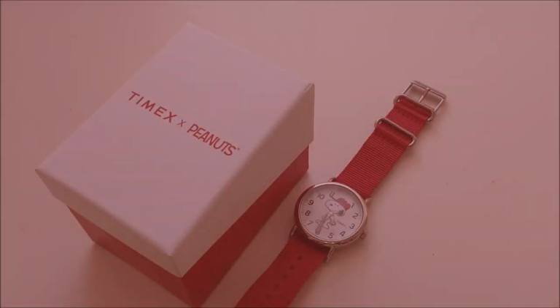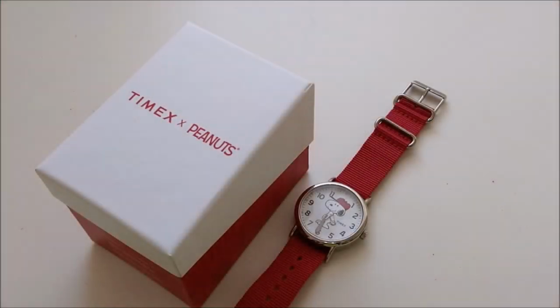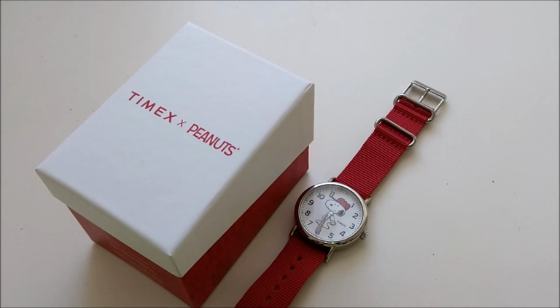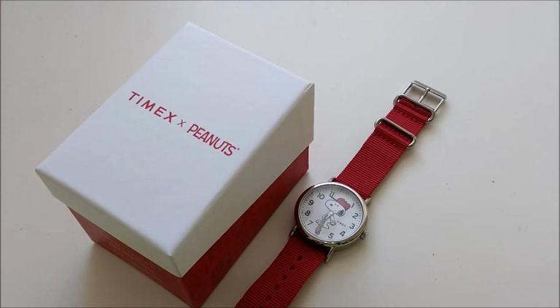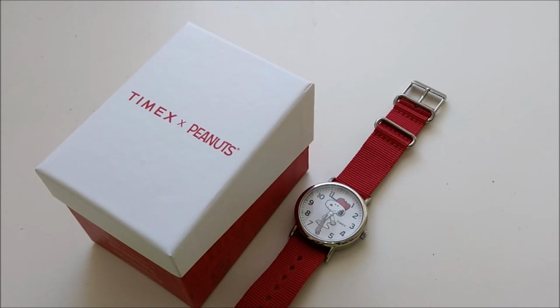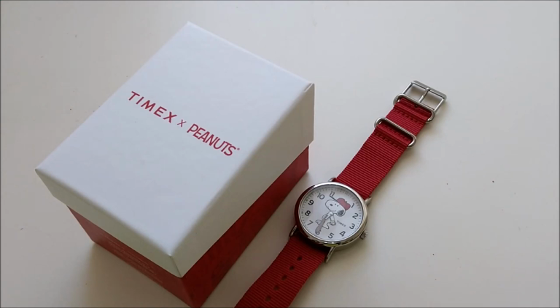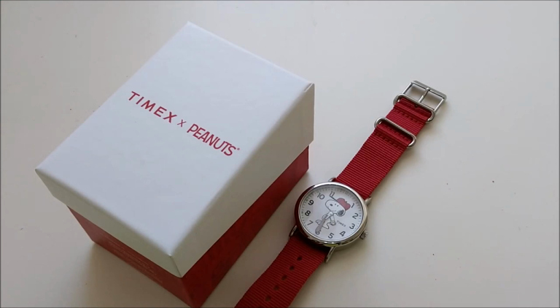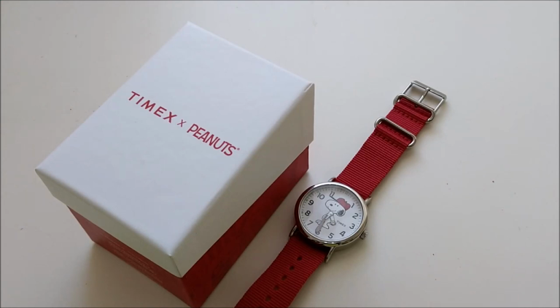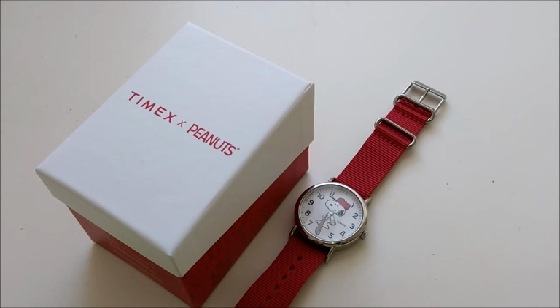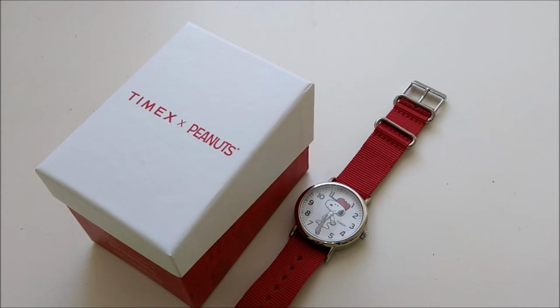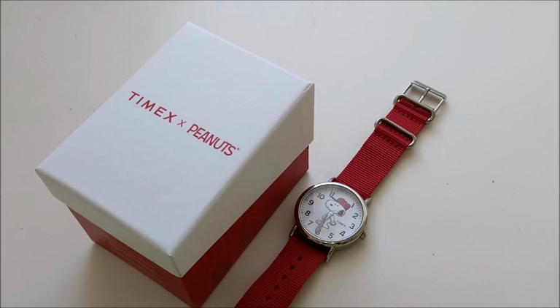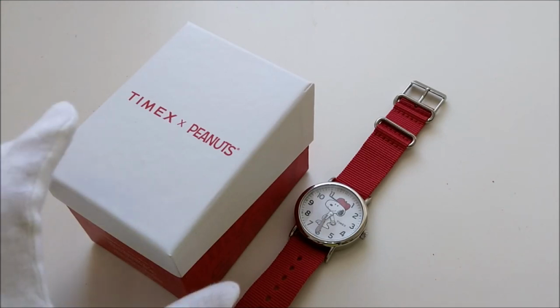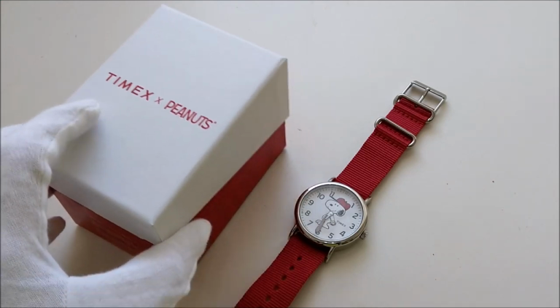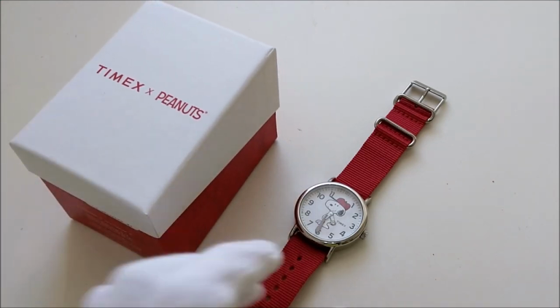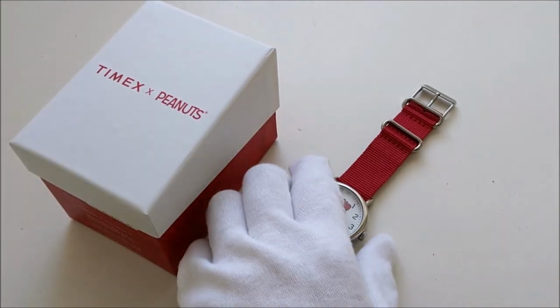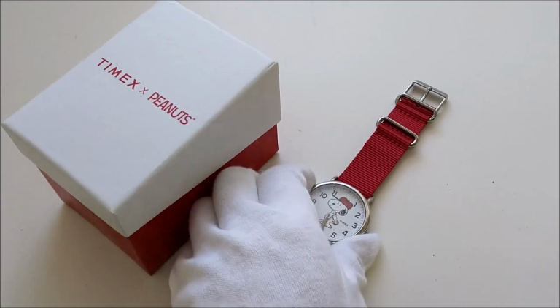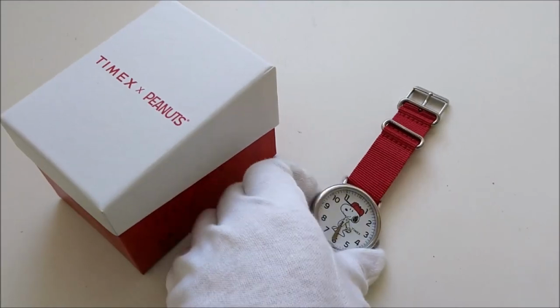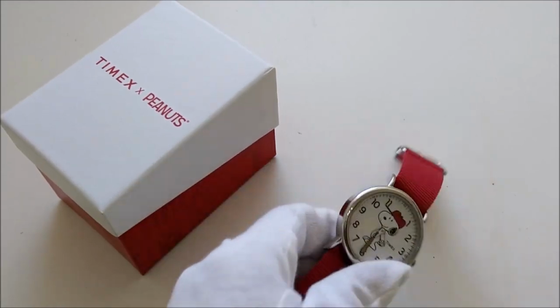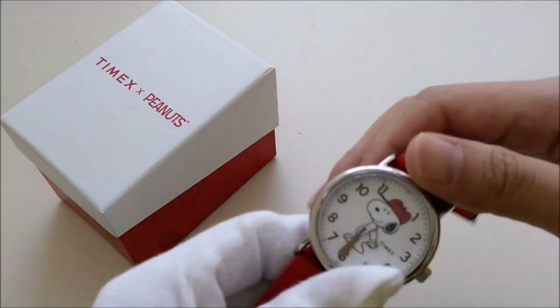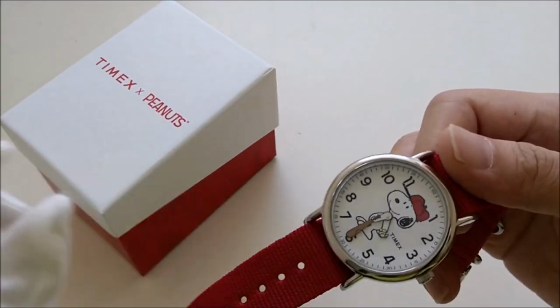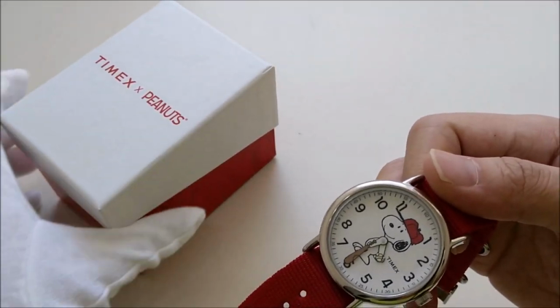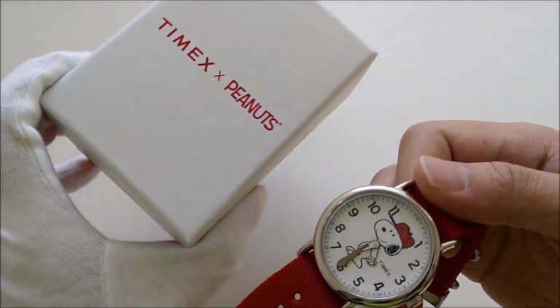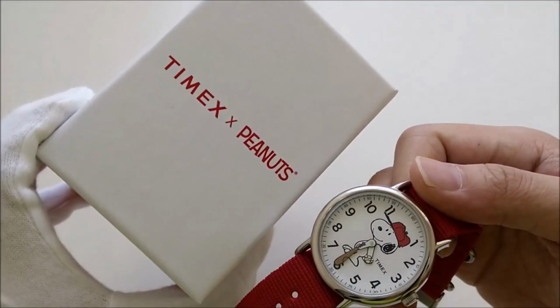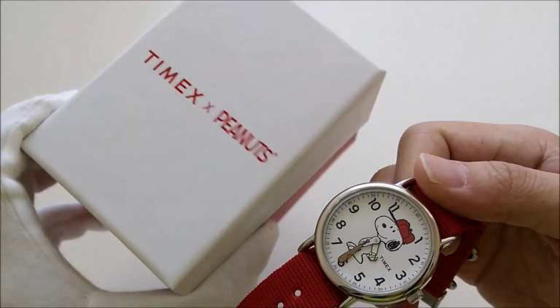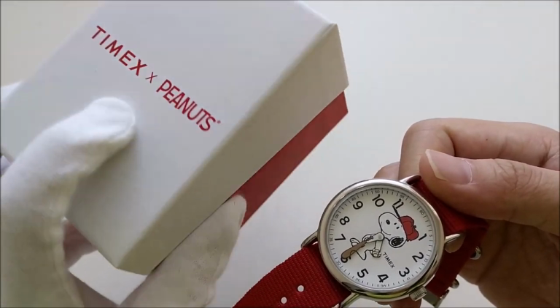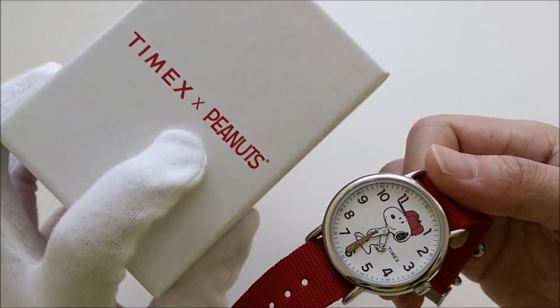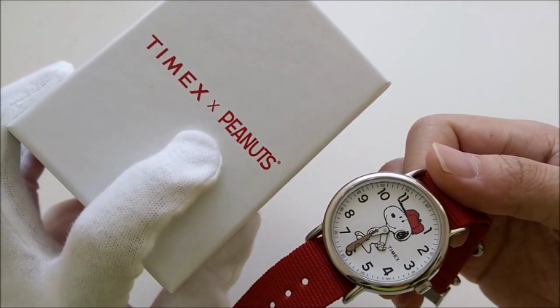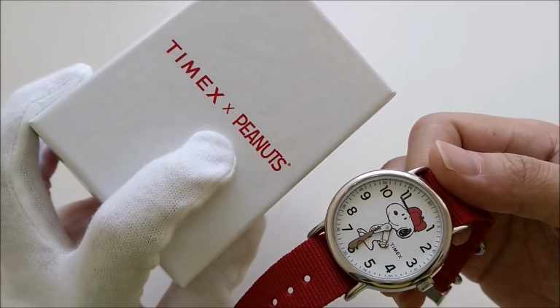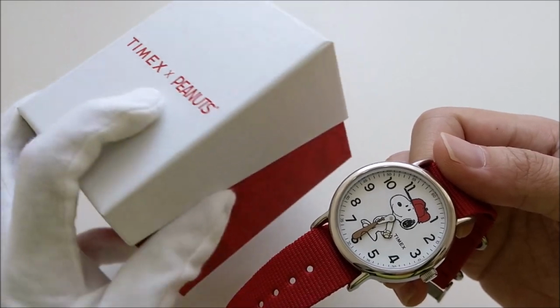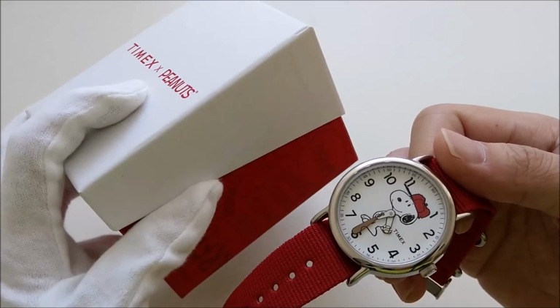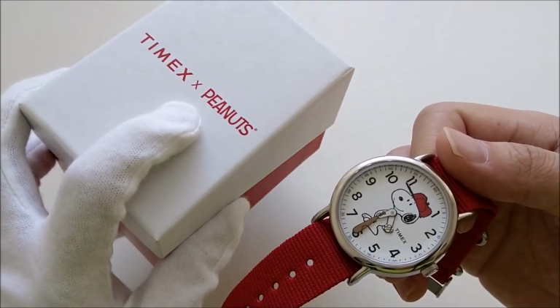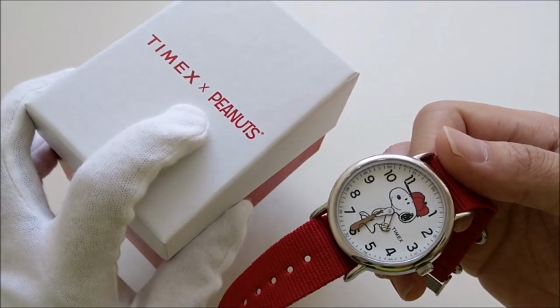Hello everybody and welcome back to my channel. Today we're going to take a look at this very special Timex Snoopy watch. It is a collaboration between Timex and Peanuts — you know, the Peanuts comic or the cartoon.